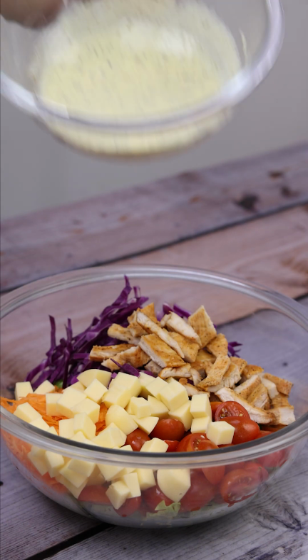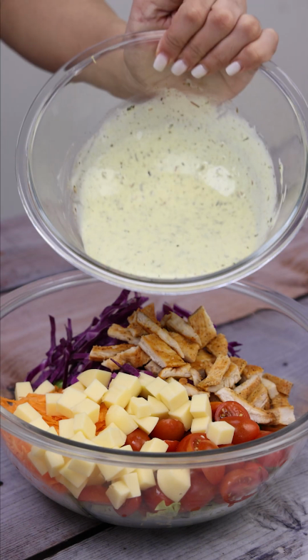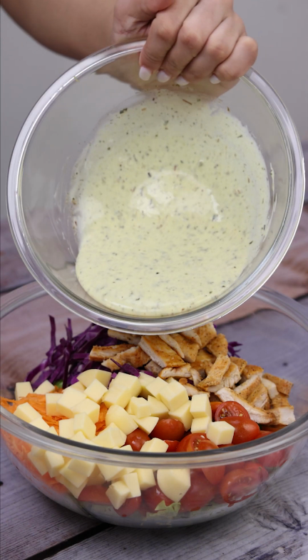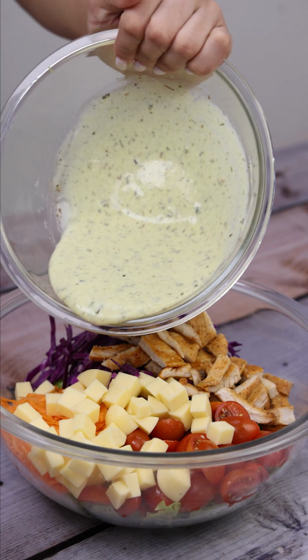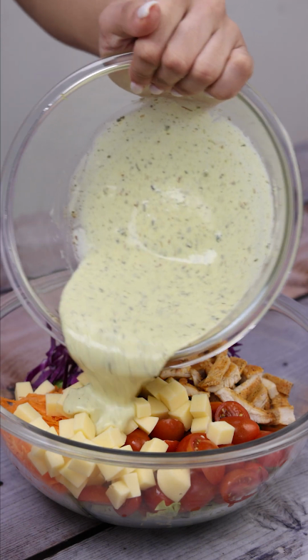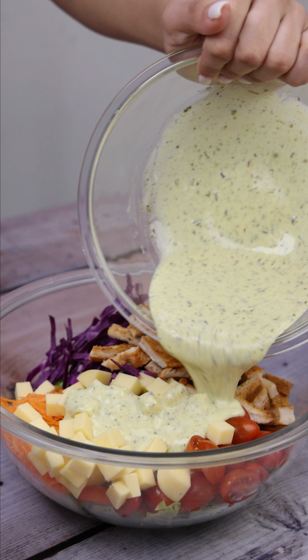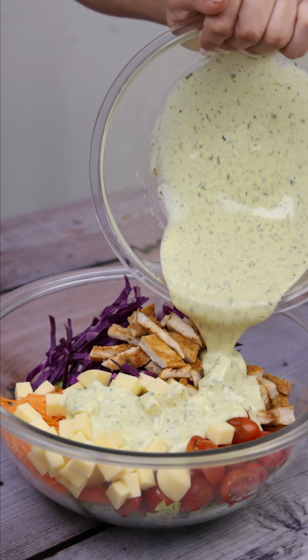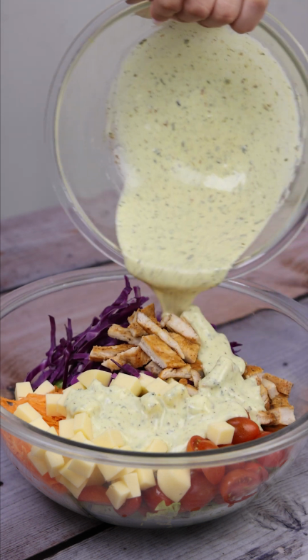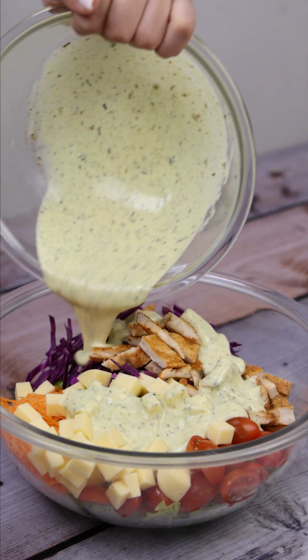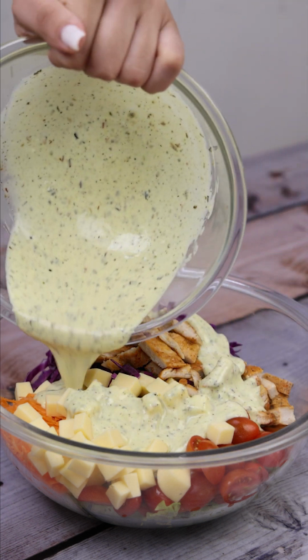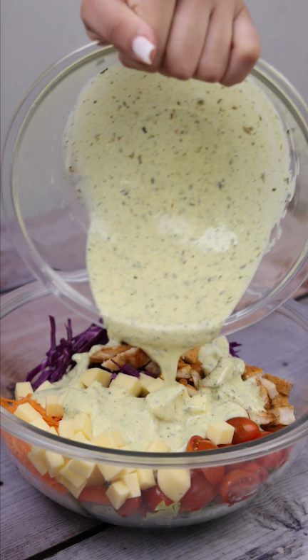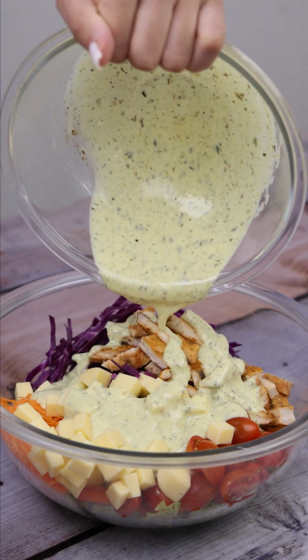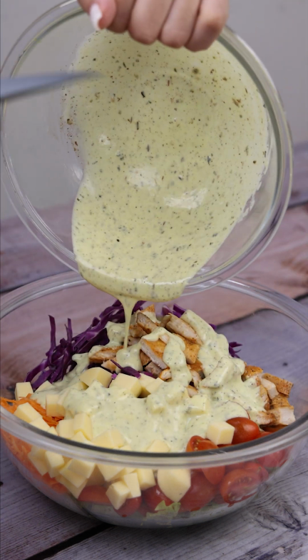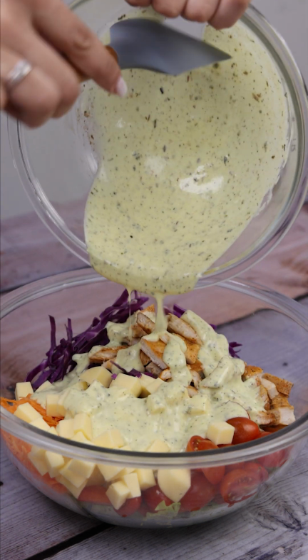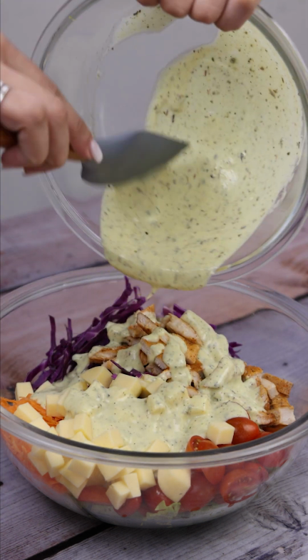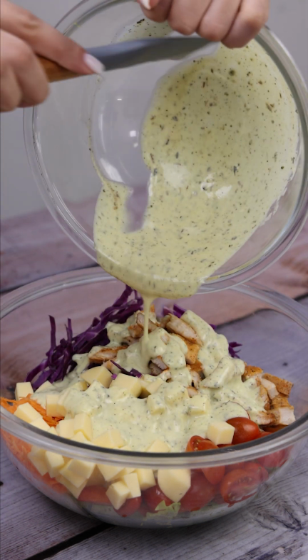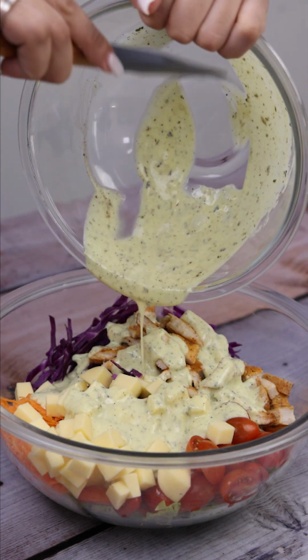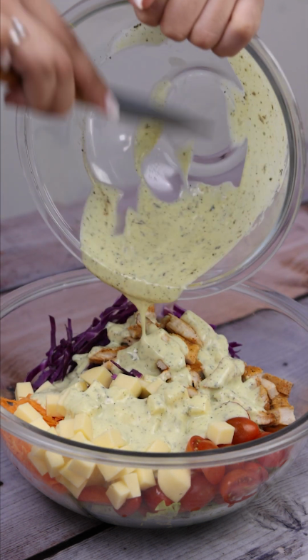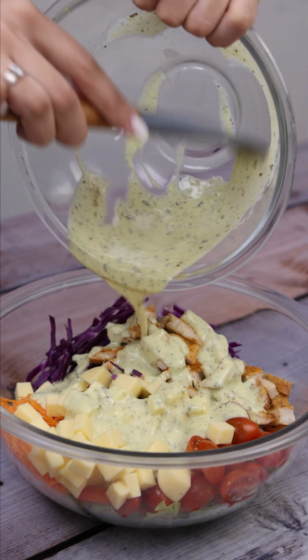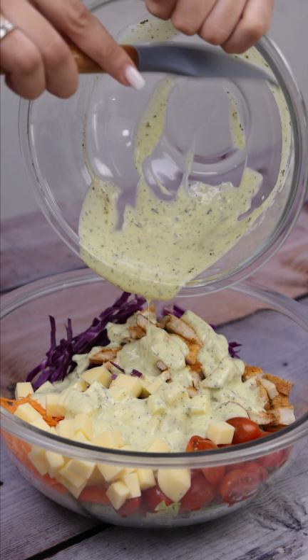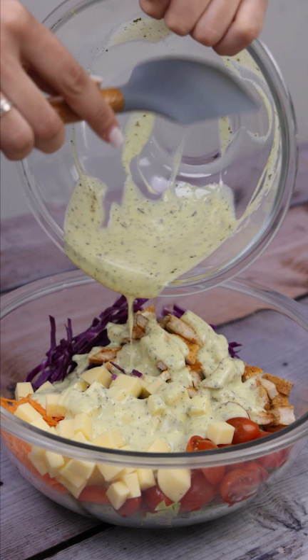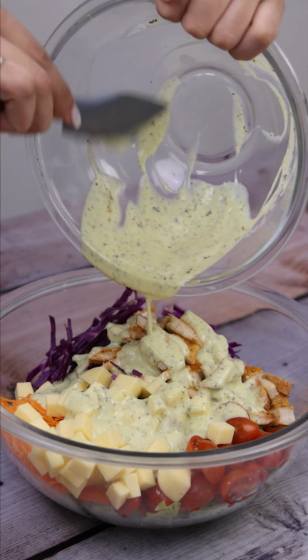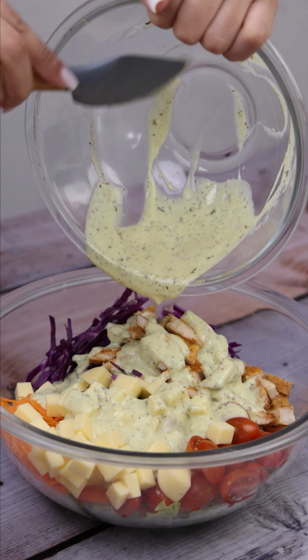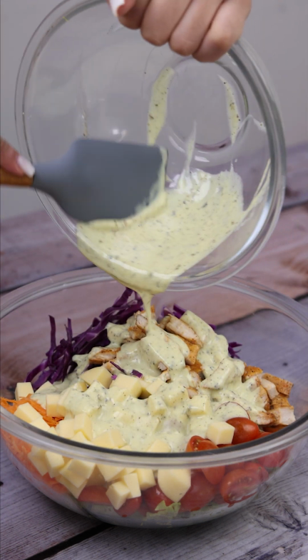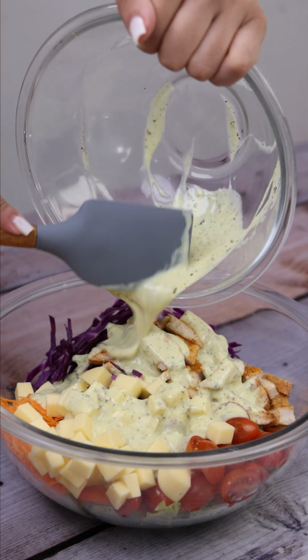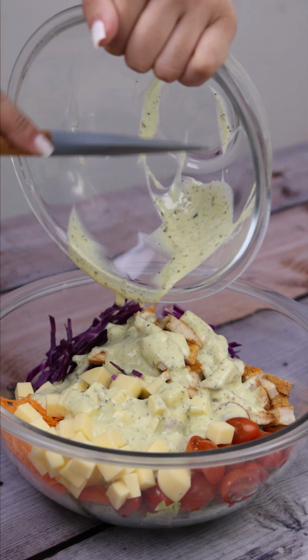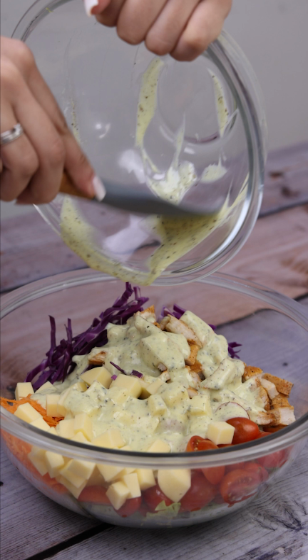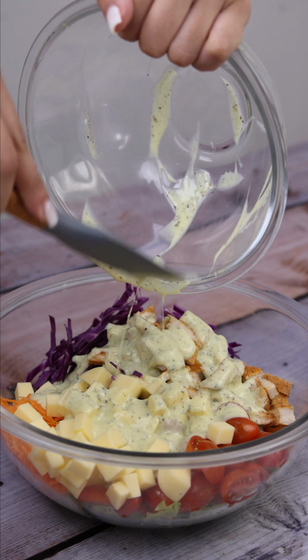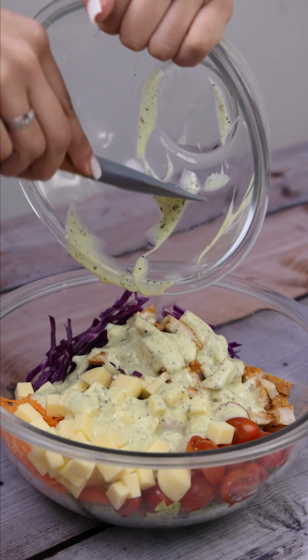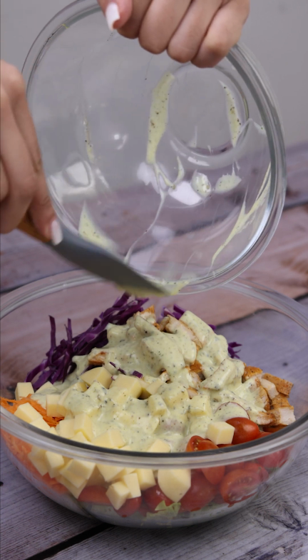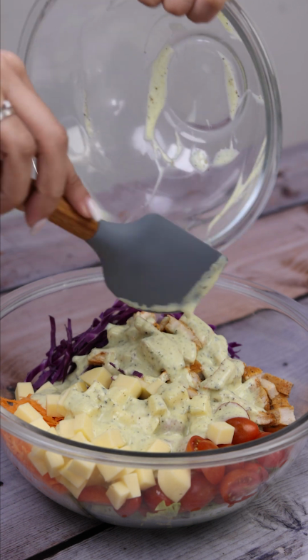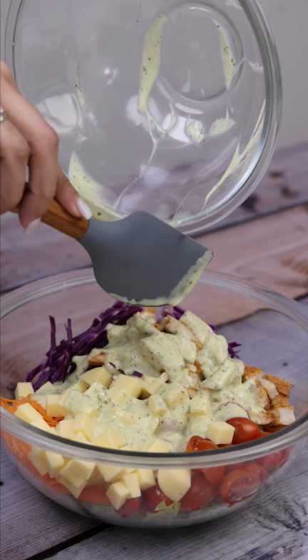Once this is done, I will pour this mixture over our salad and stir everything very well with the help of two forks, so that the recipe absorbs the flavor of the dressing.